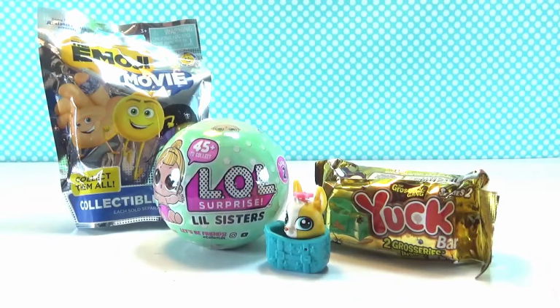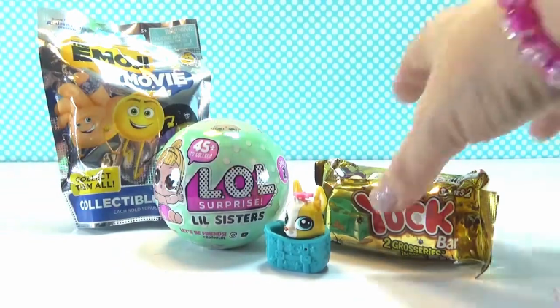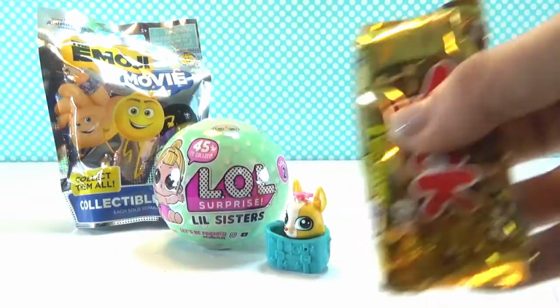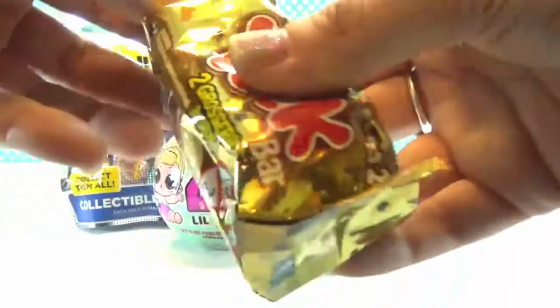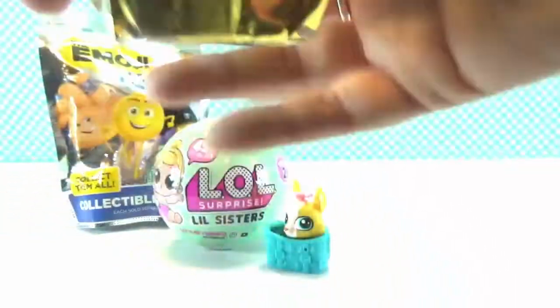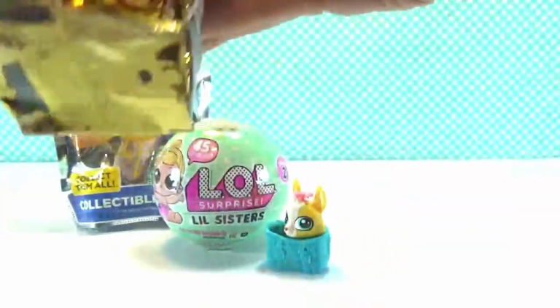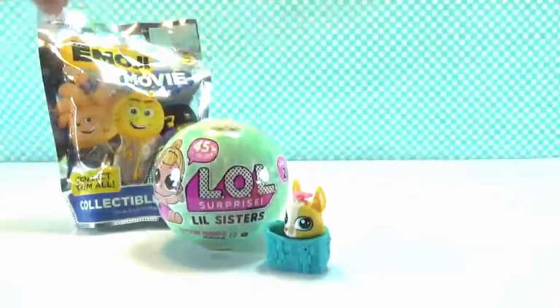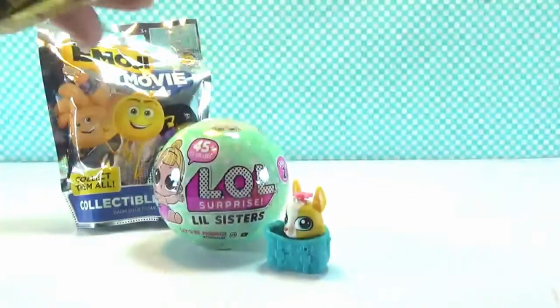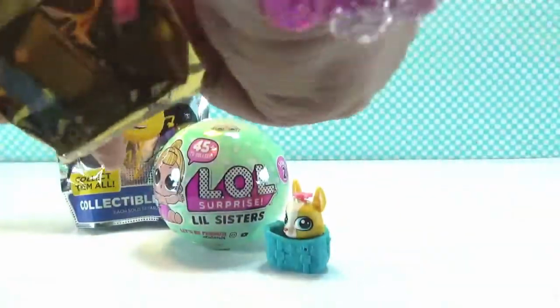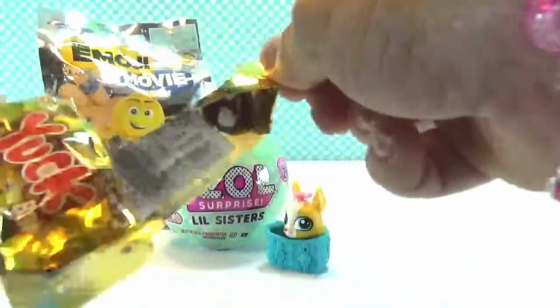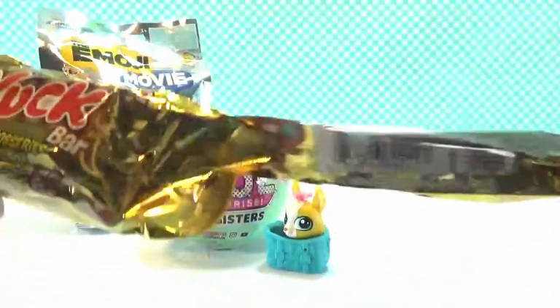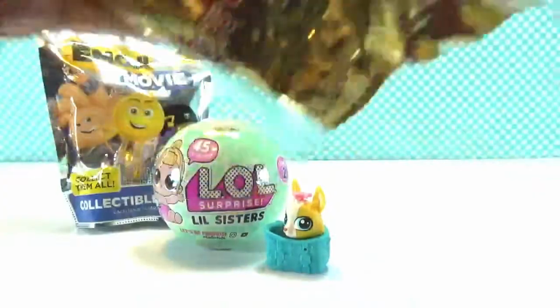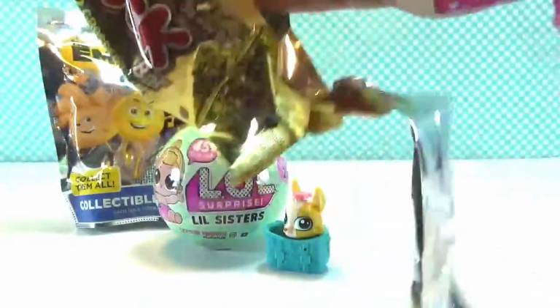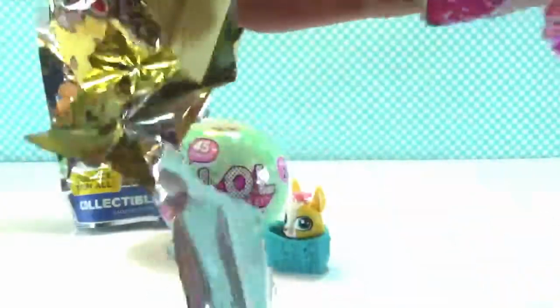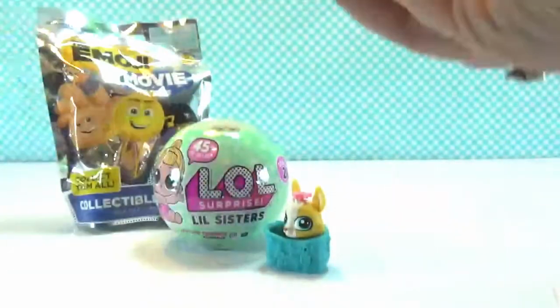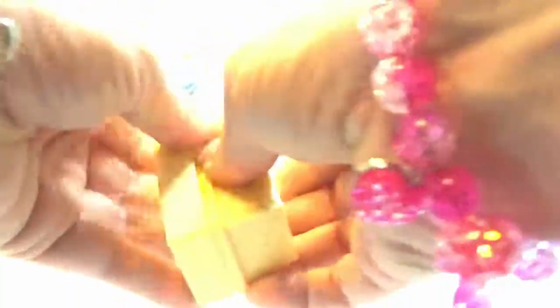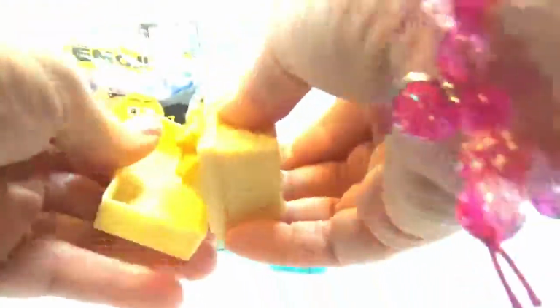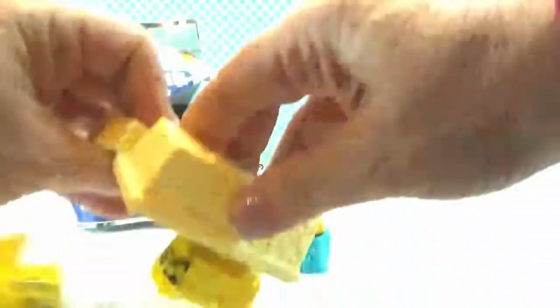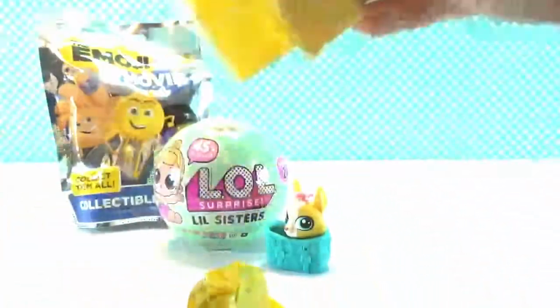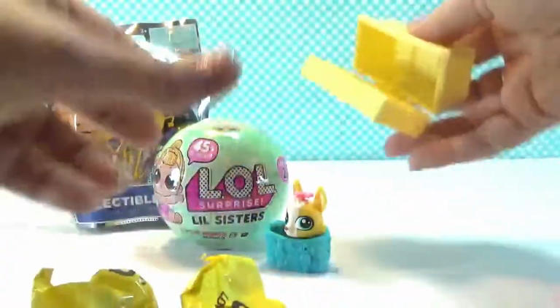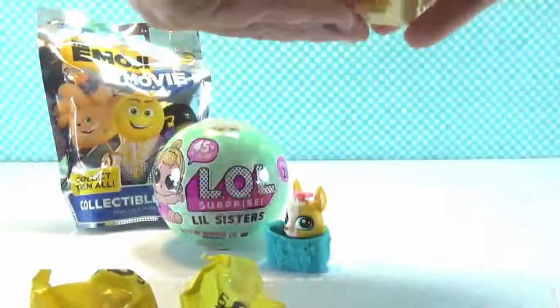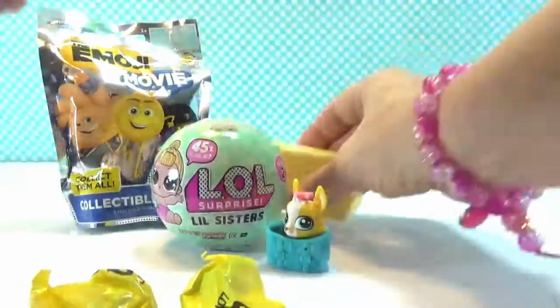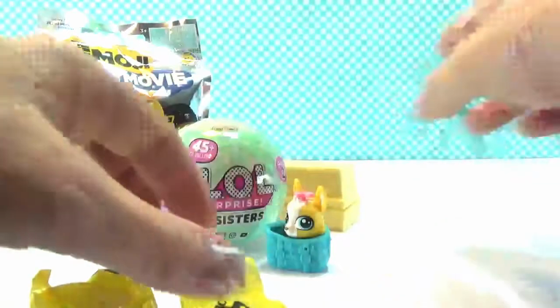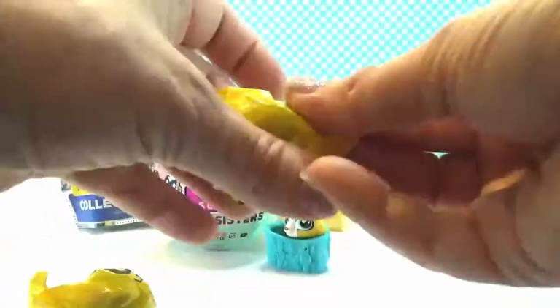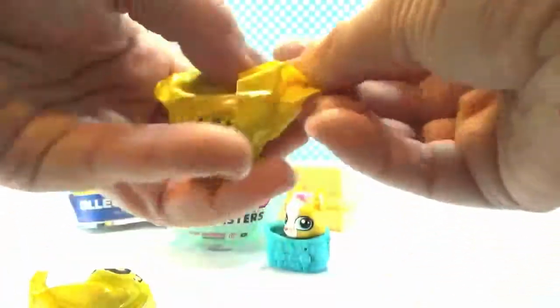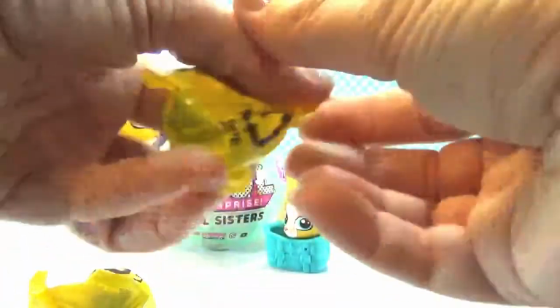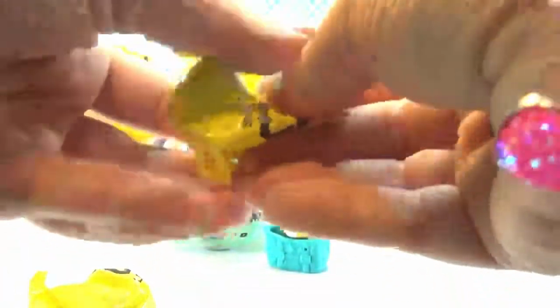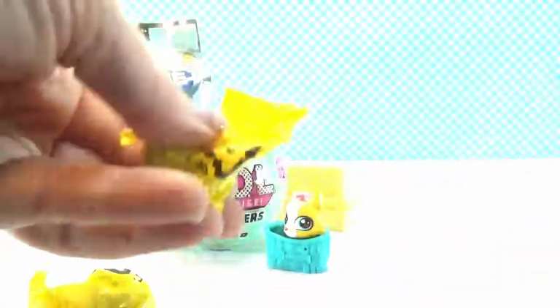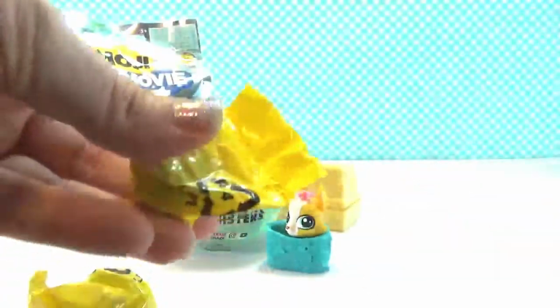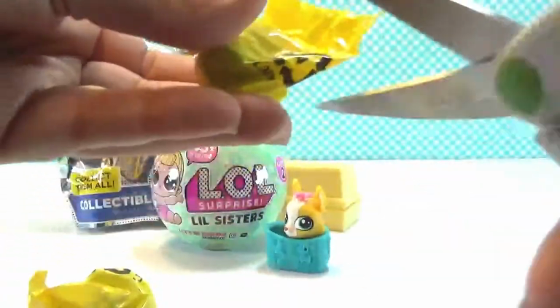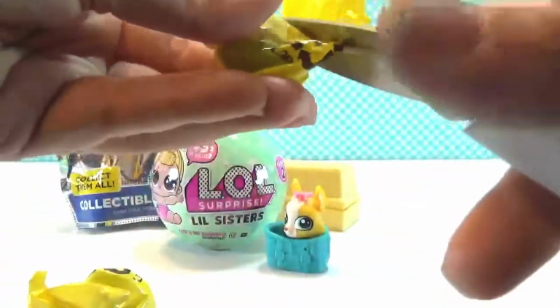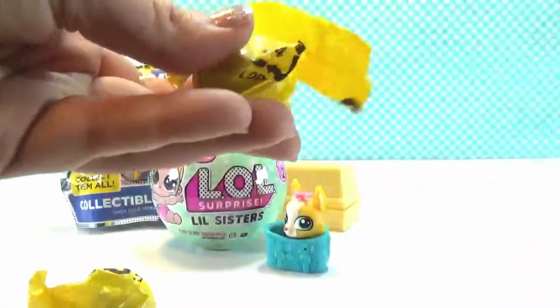Next, let's open Grocery Gang. Yuck bar! Who is it?